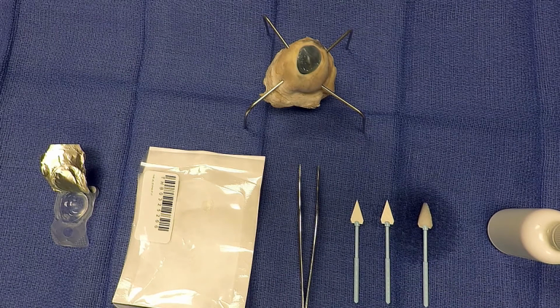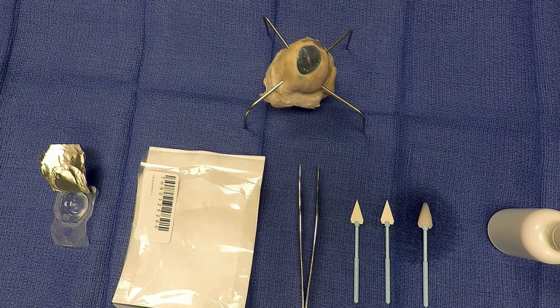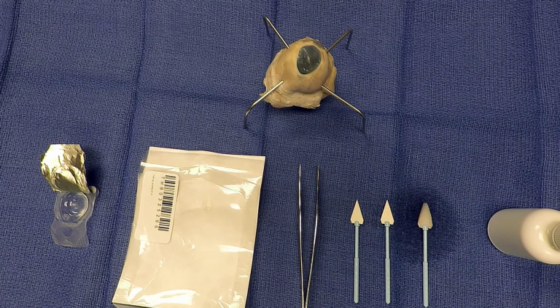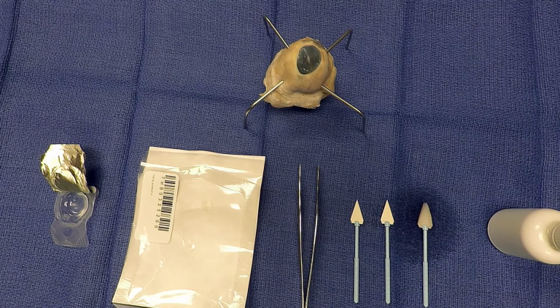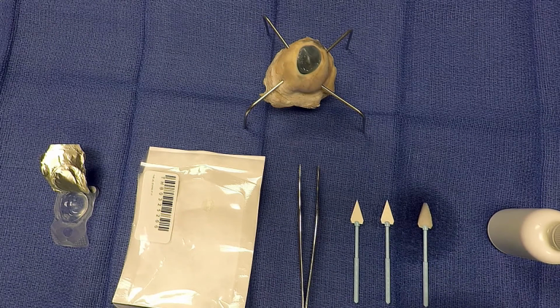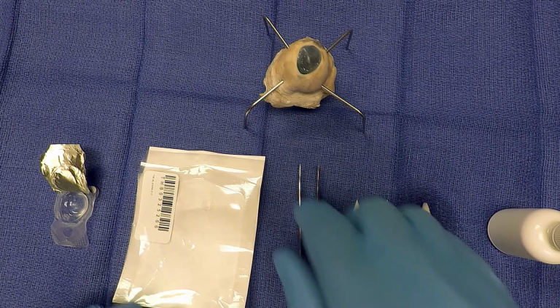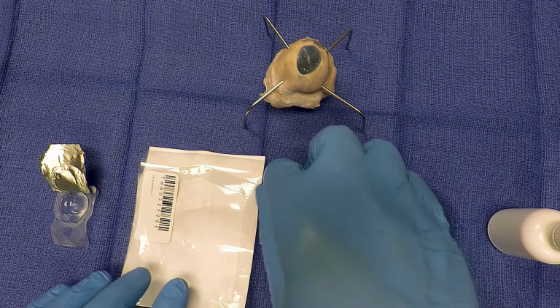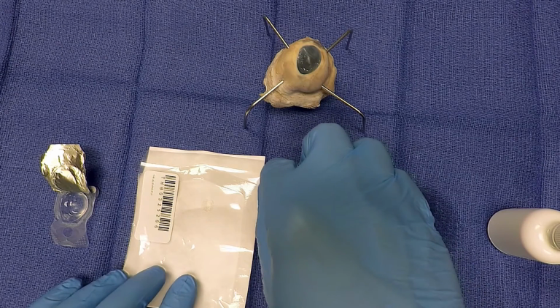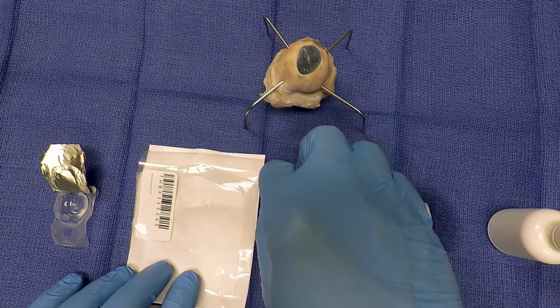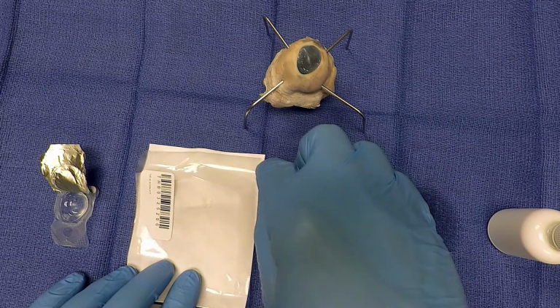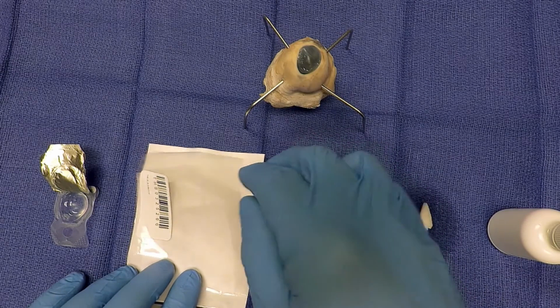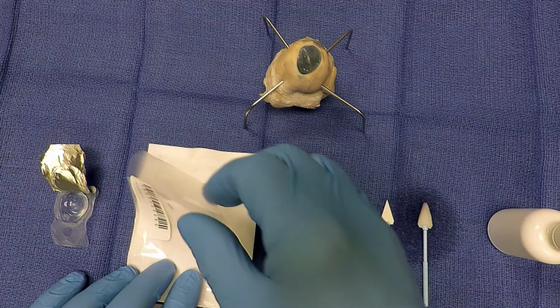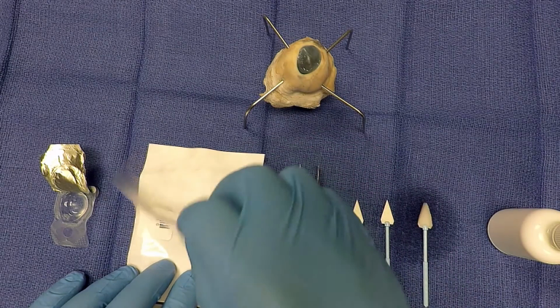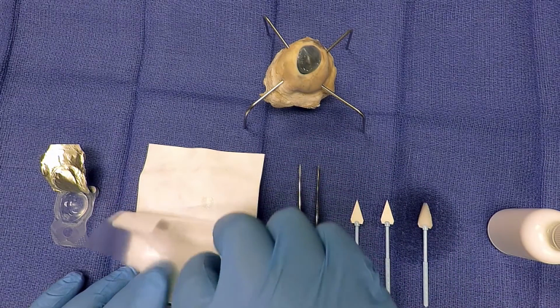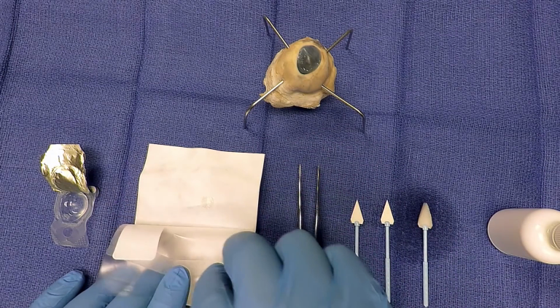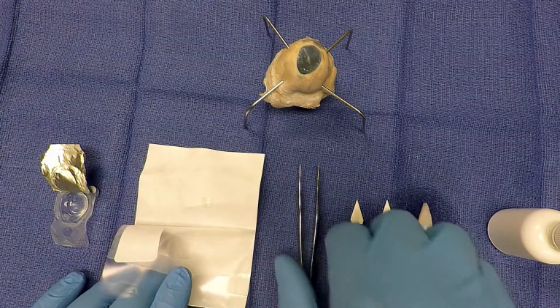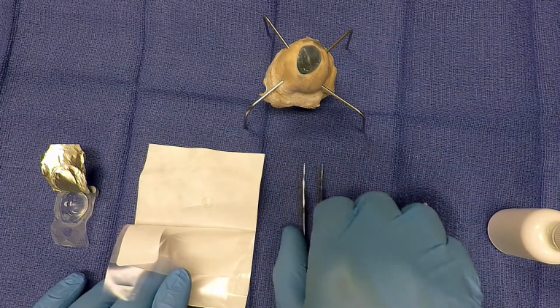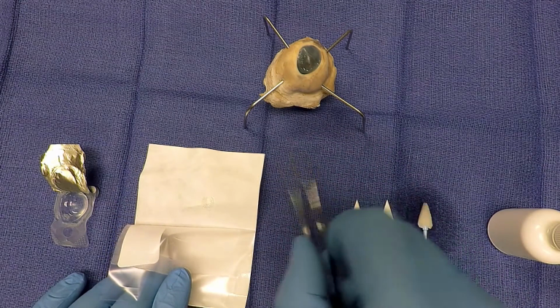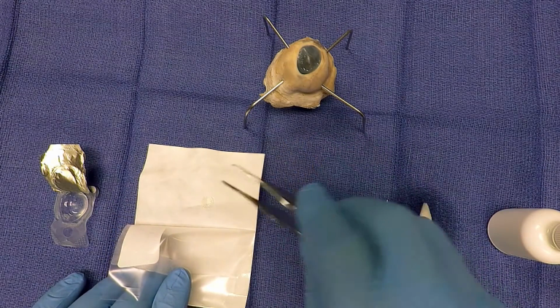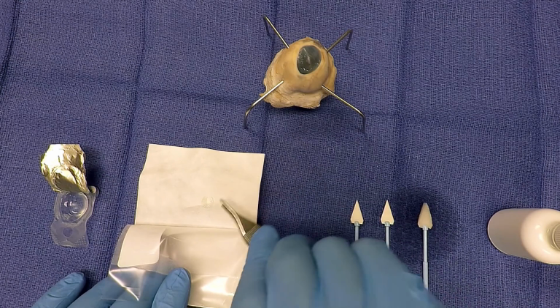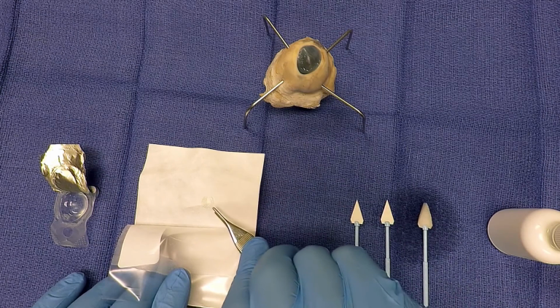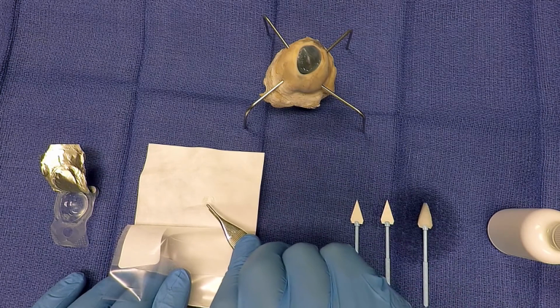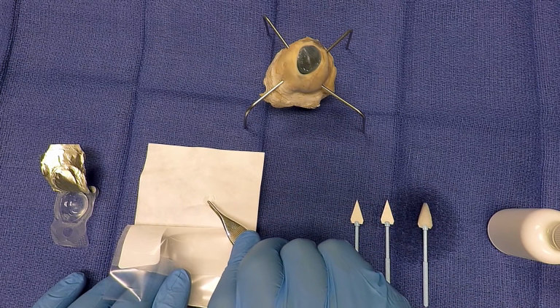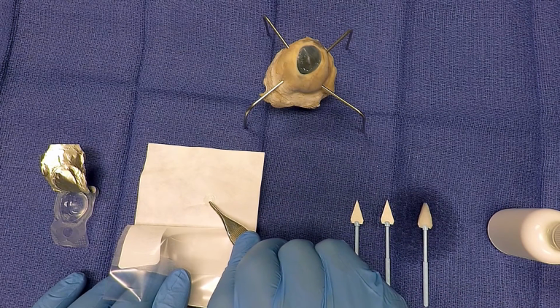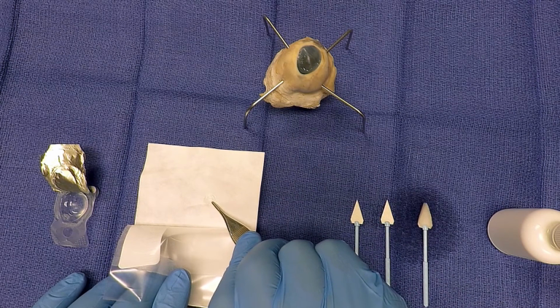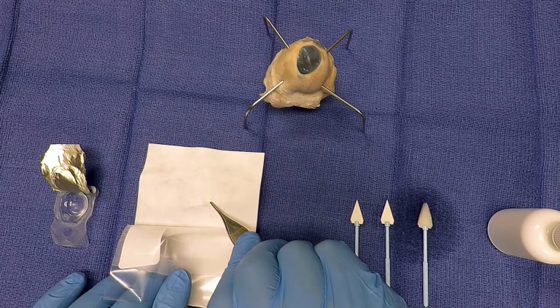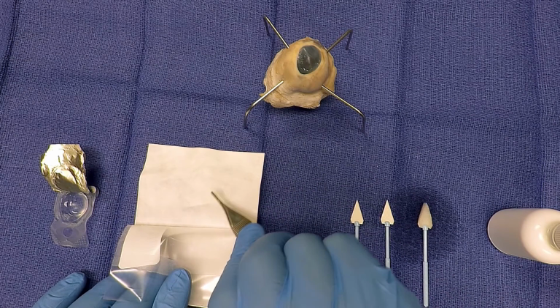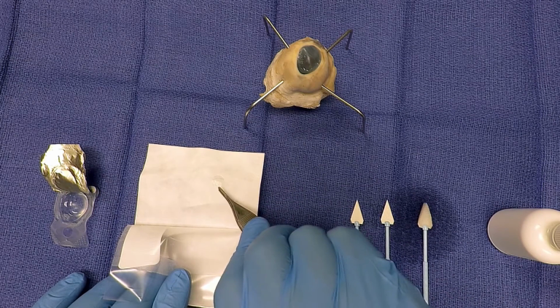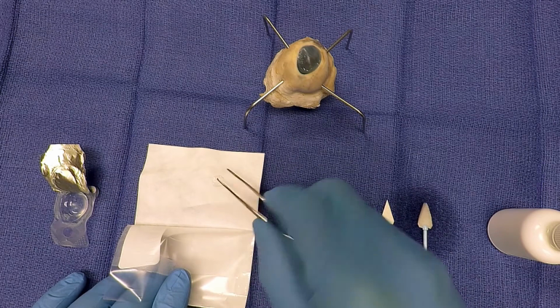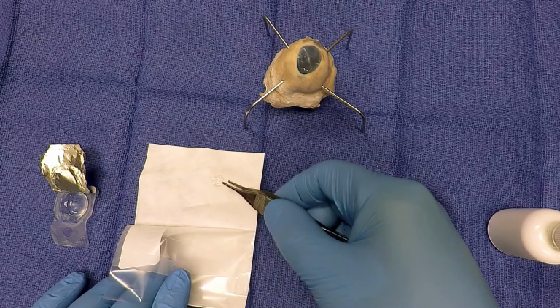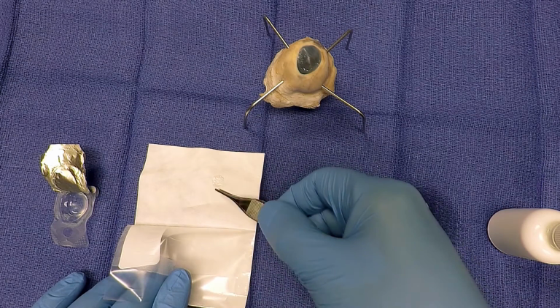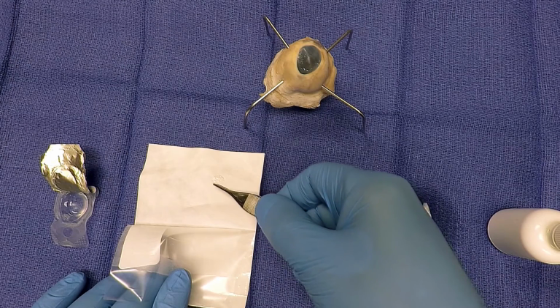Next, take the Eclipse Amniotic Membrane pouch and open it for the application process. Only open the pouch when you are ready to place the graft in the eye. Use the smooth tip forceps to grasp the membrane and place it on the surgical site being treated.